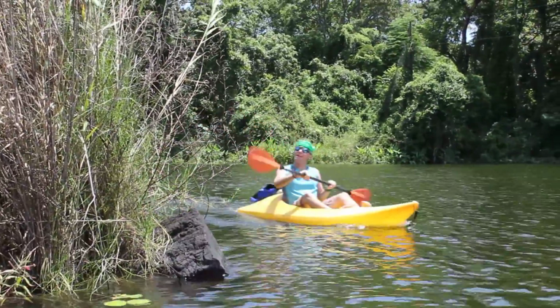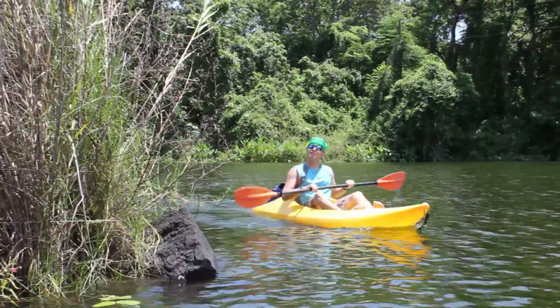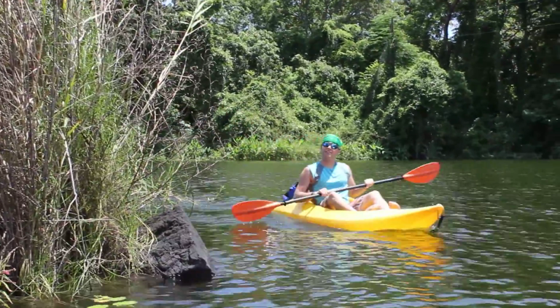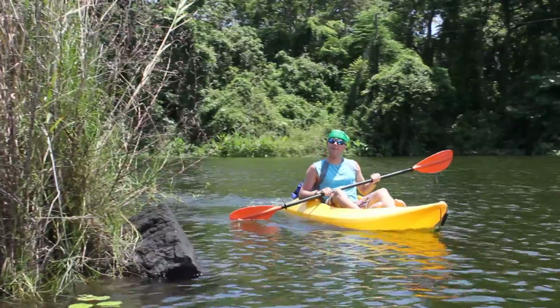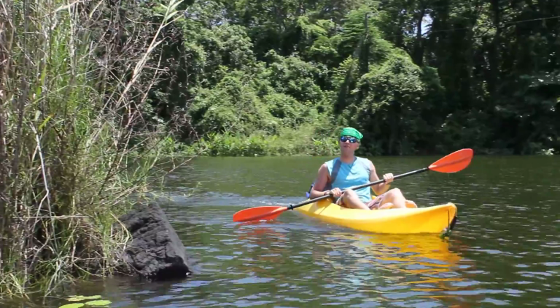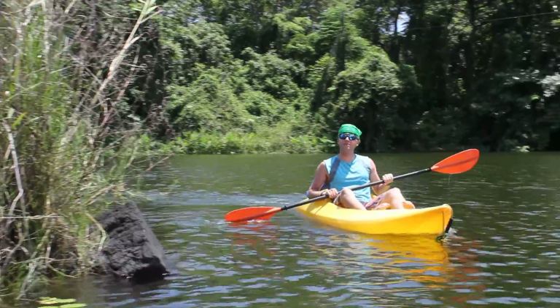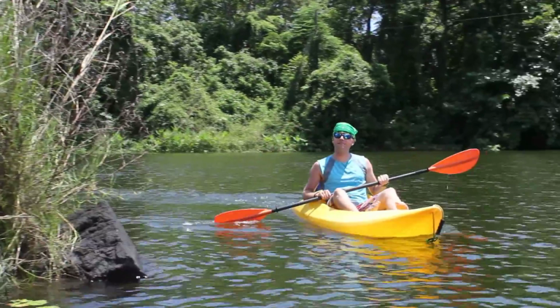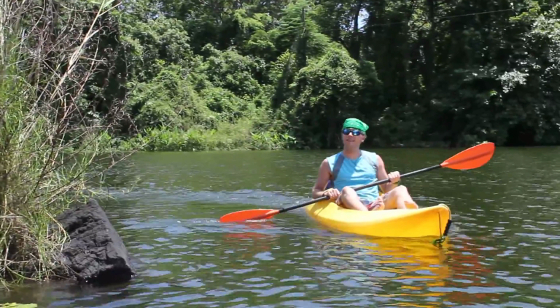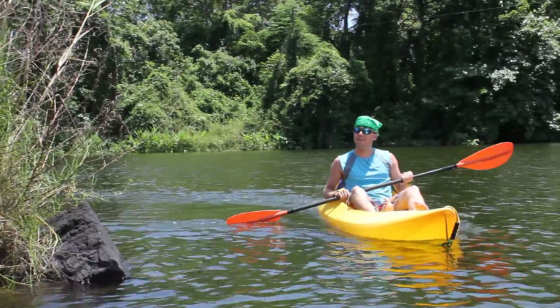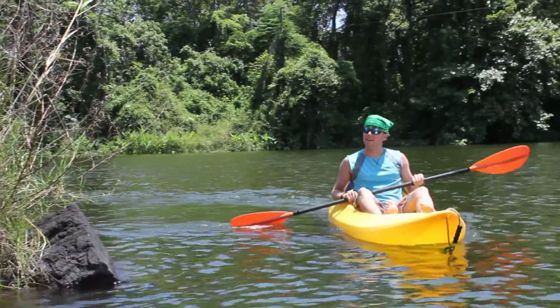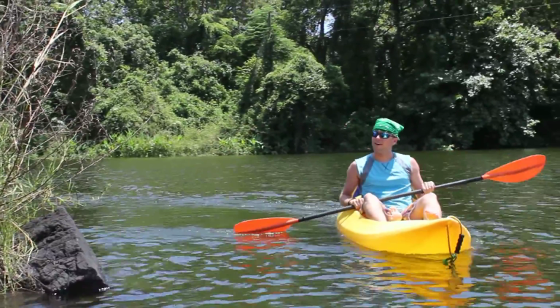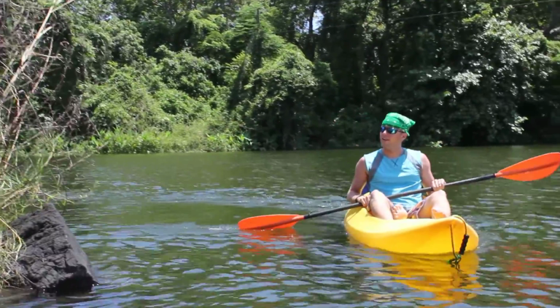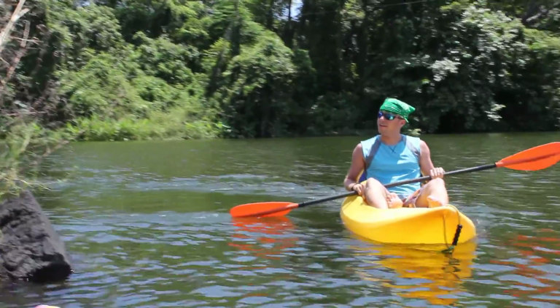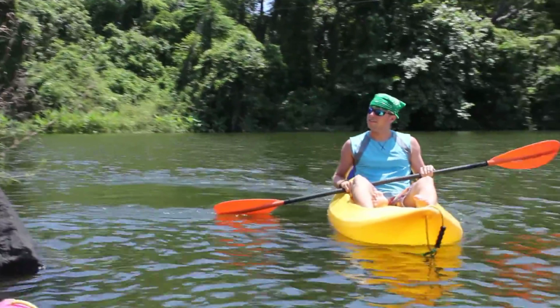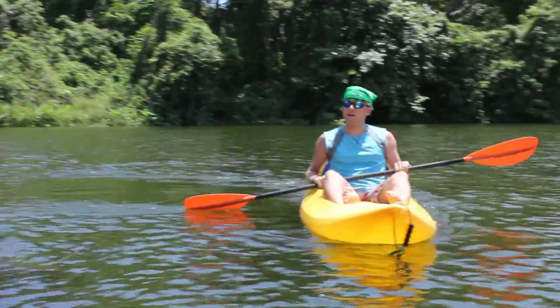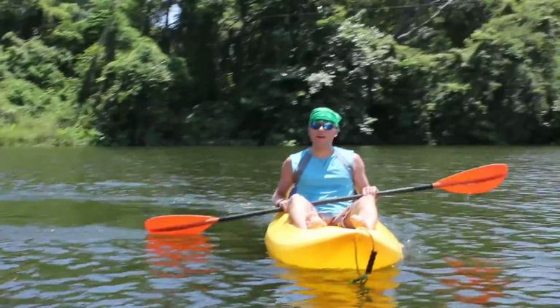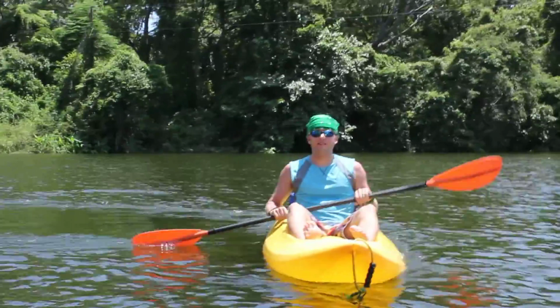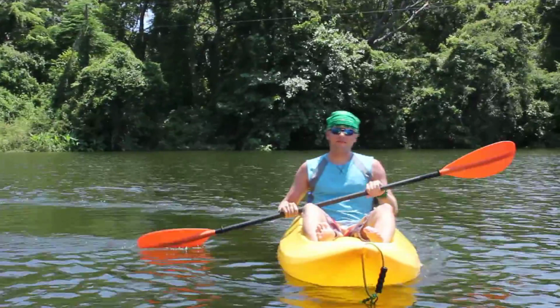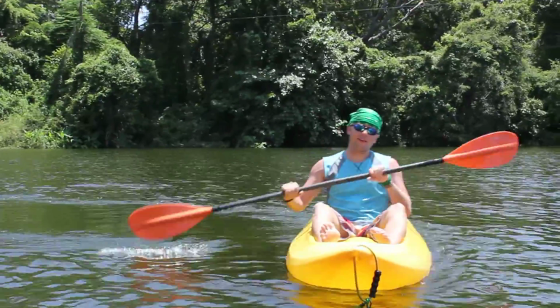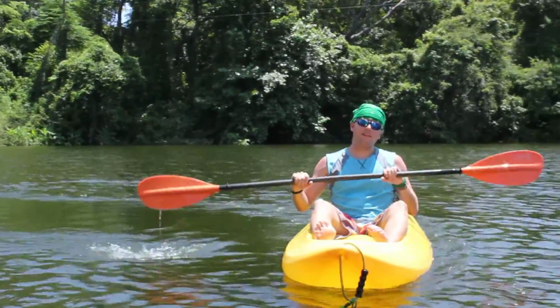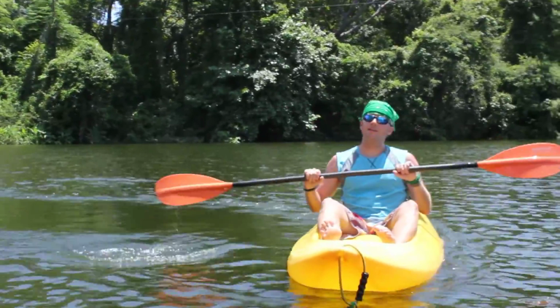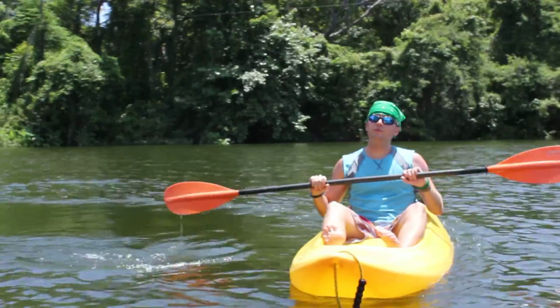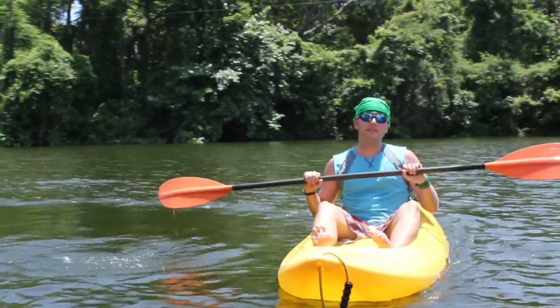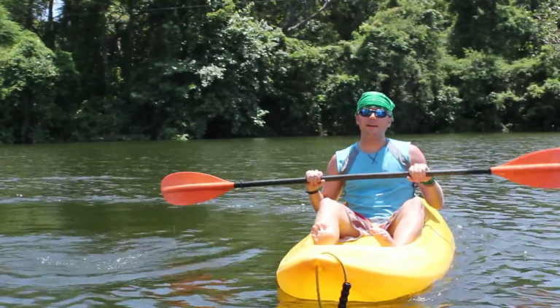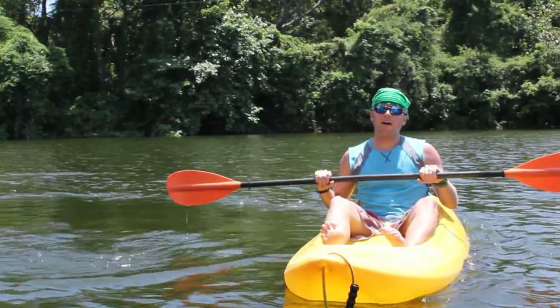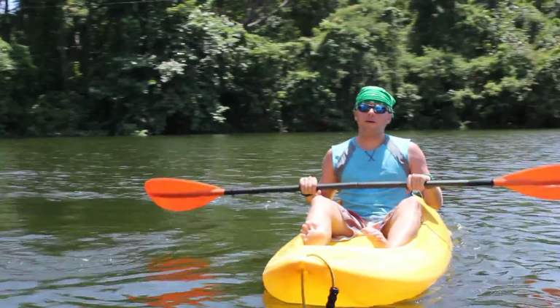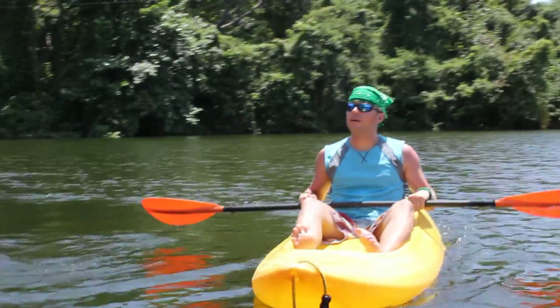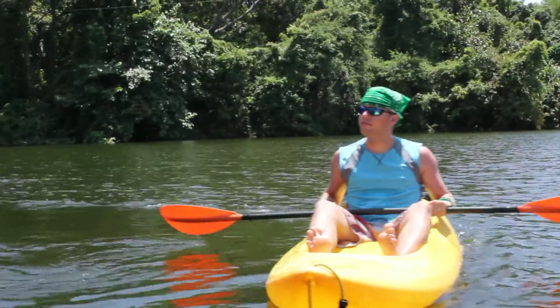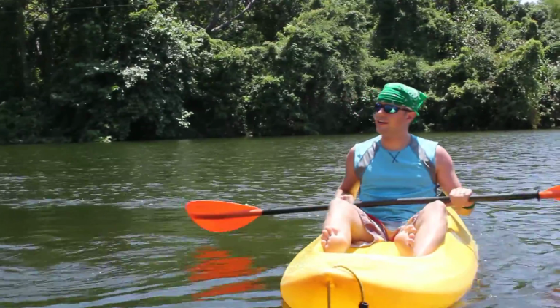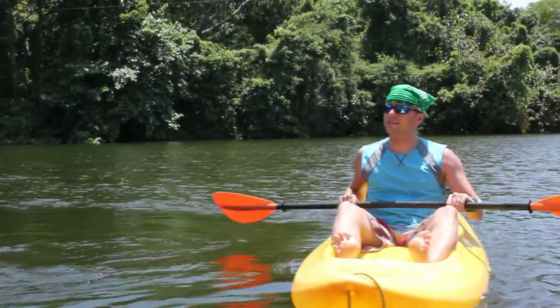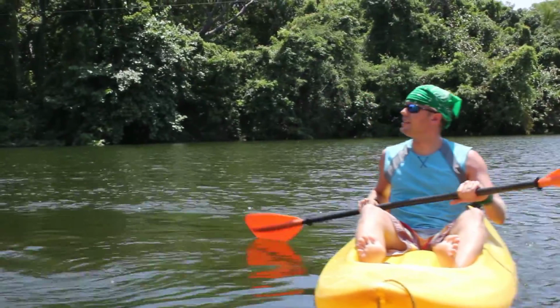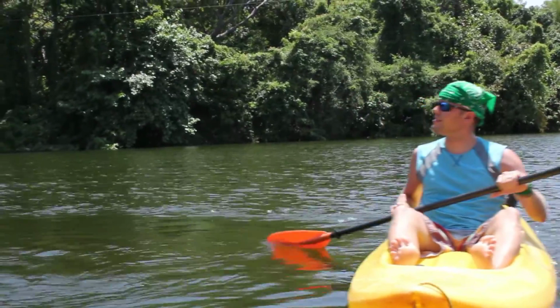Hello viewers. Today we're at Lago de Nicaragua, visiting Las Isletas.